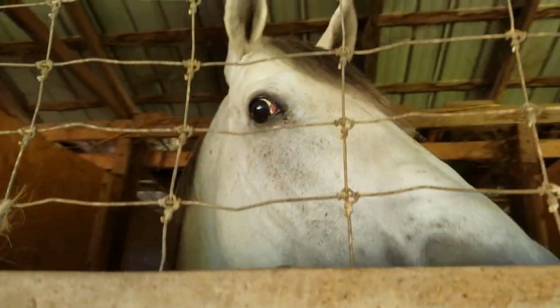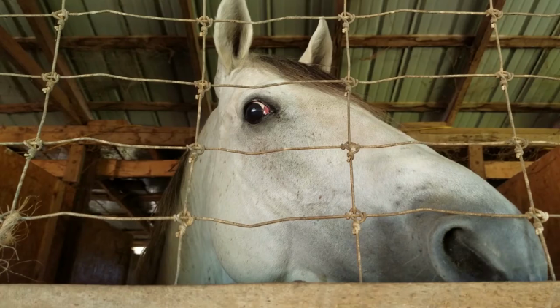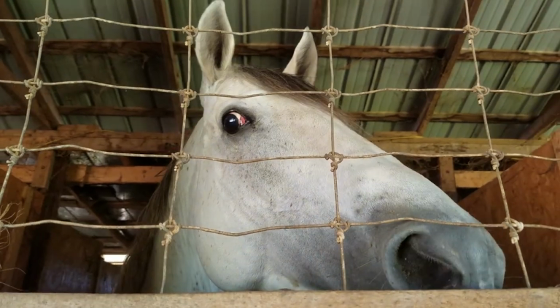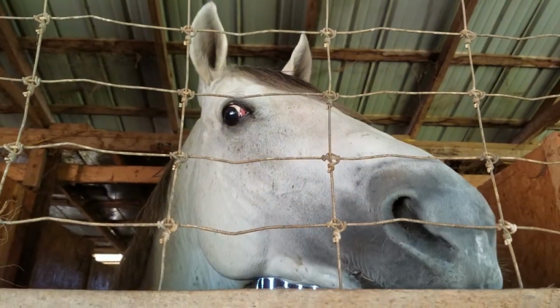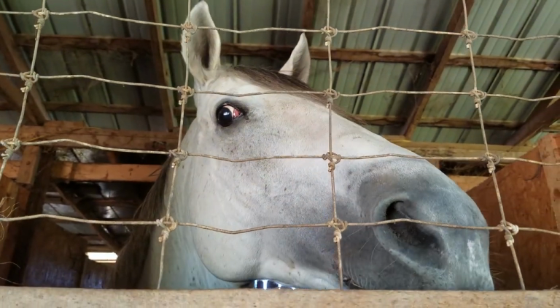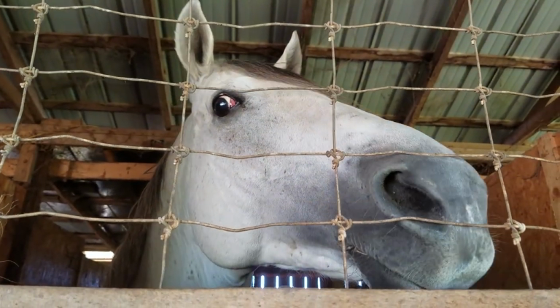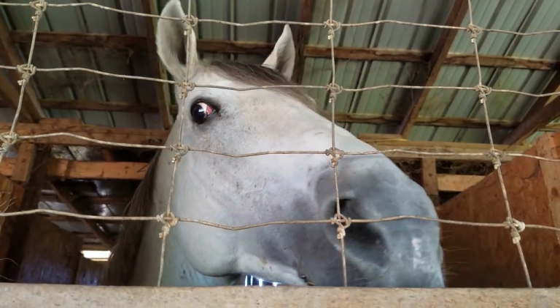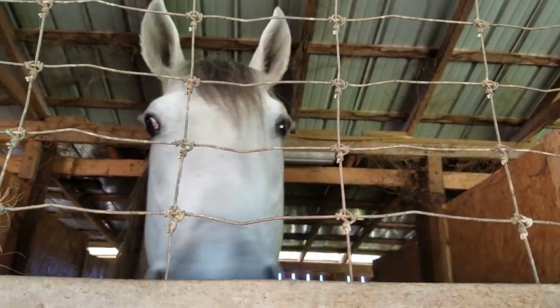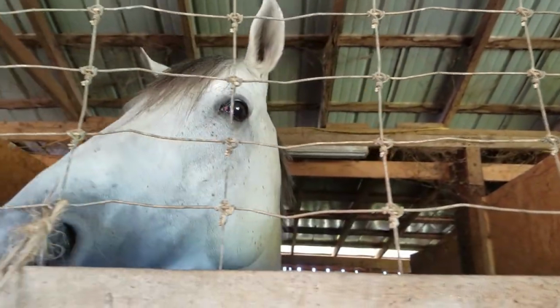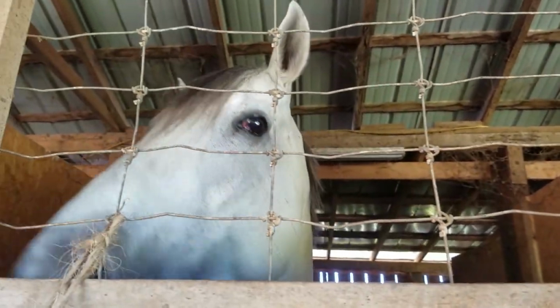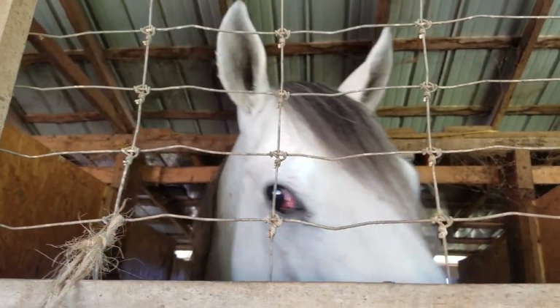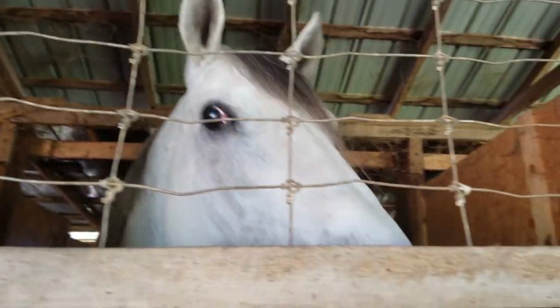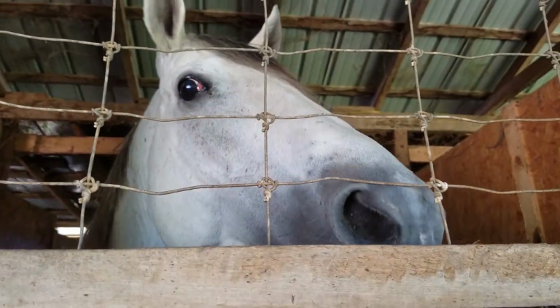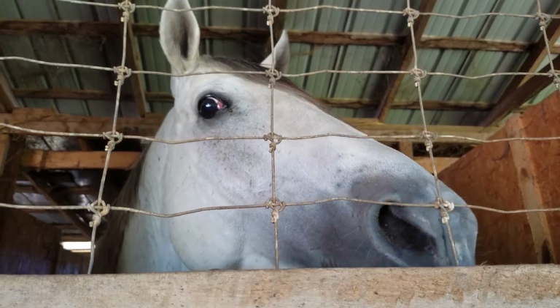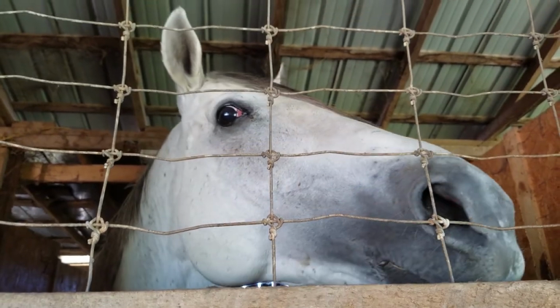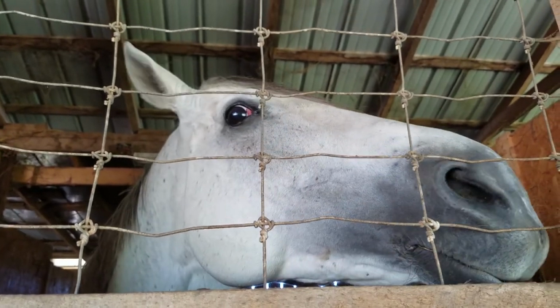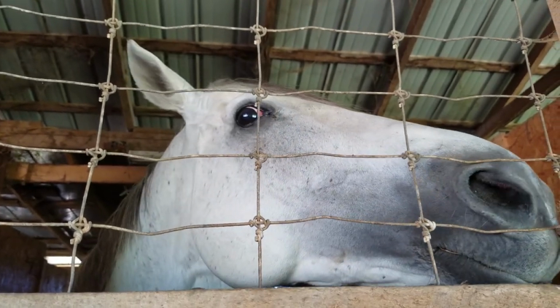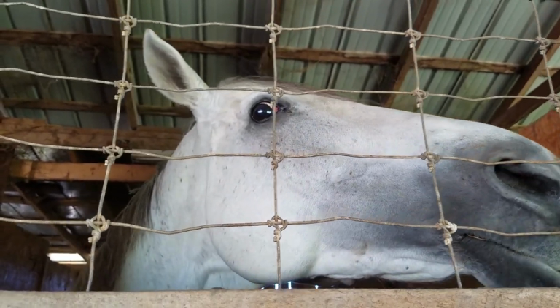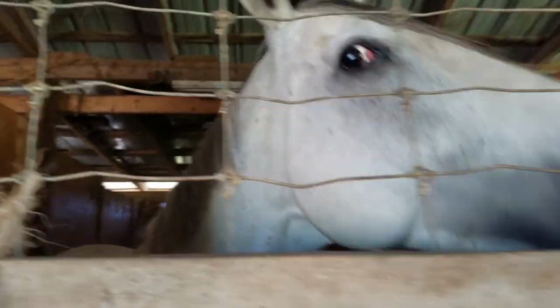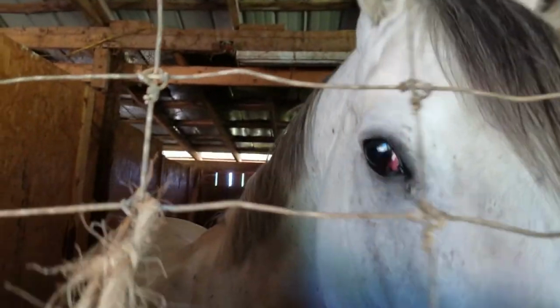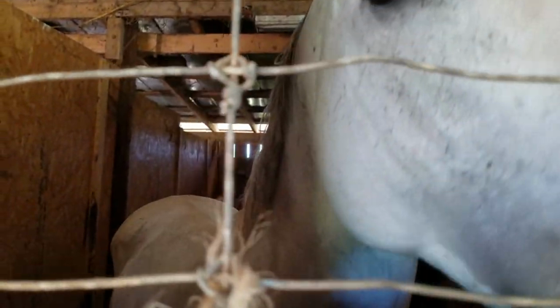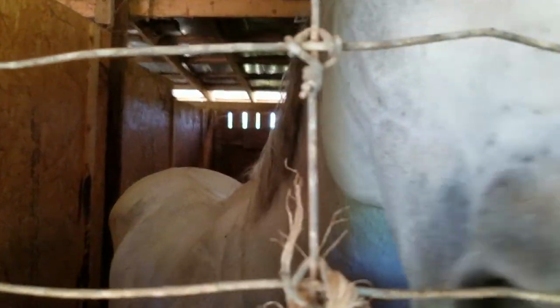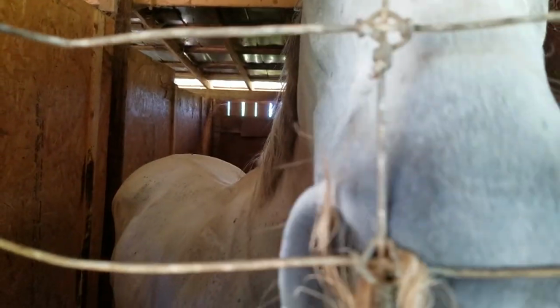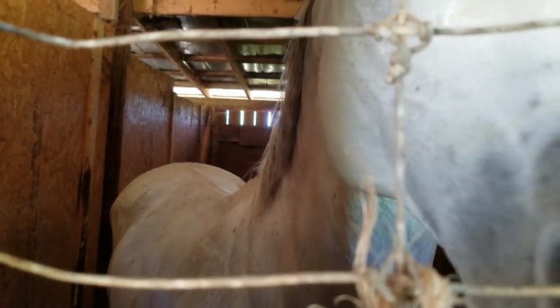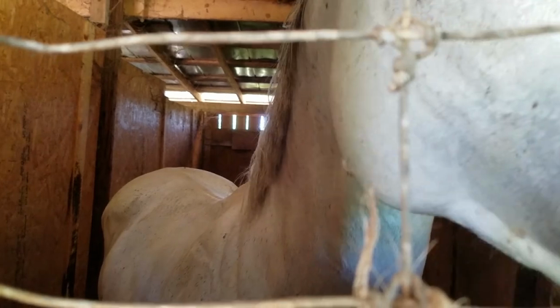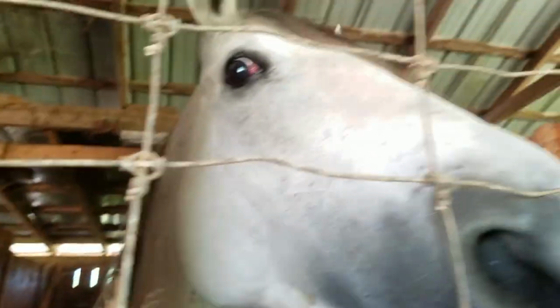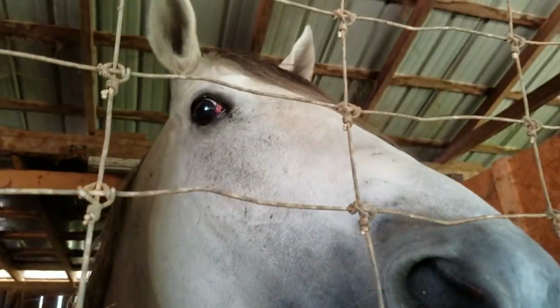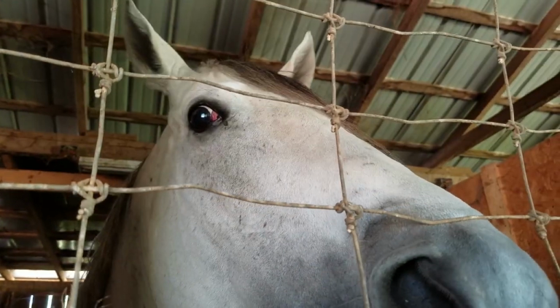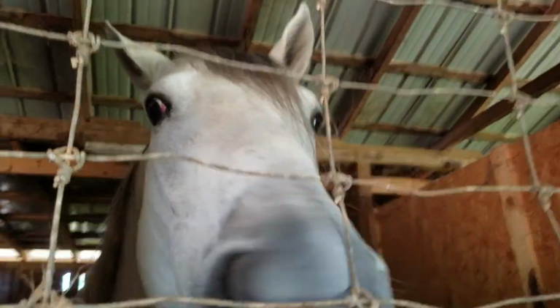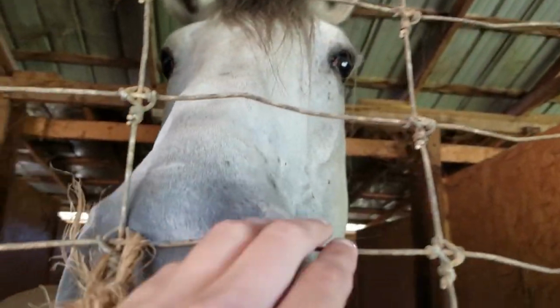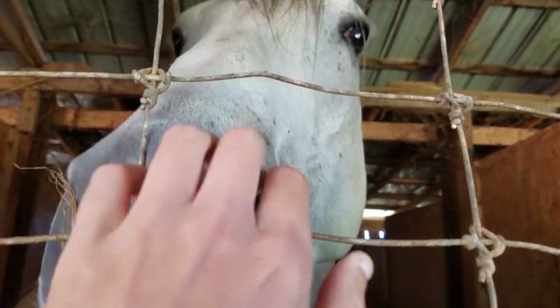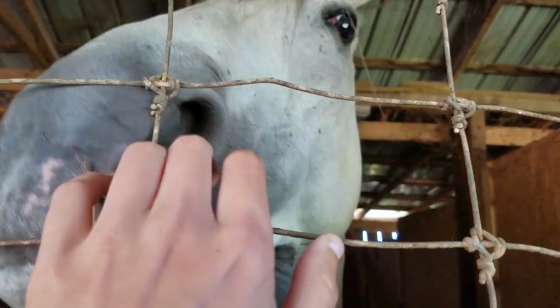This is Parsegian. He's our off-the-track thoroughbred stud. He's a big boy, 18 hands high, I believe. And gray. He's a sweetie, aren't you buddy?